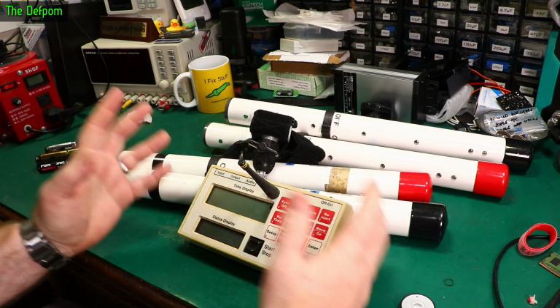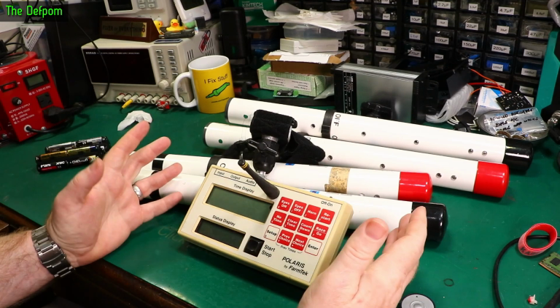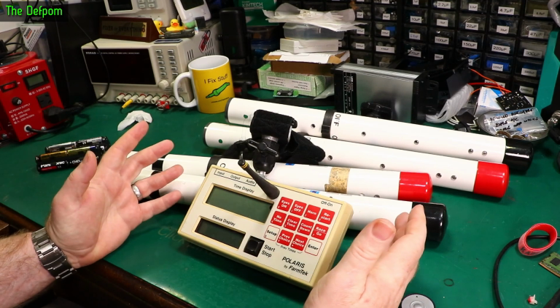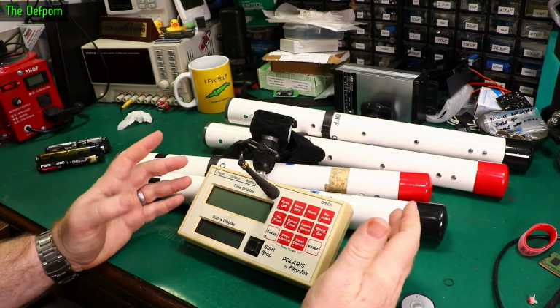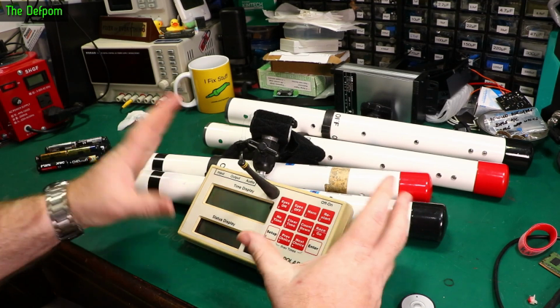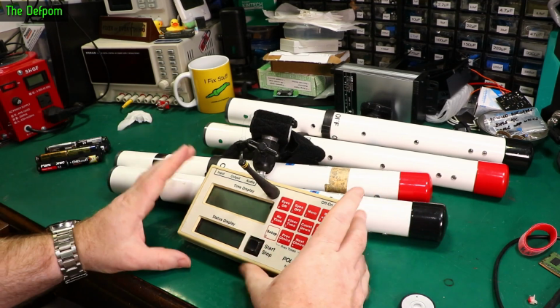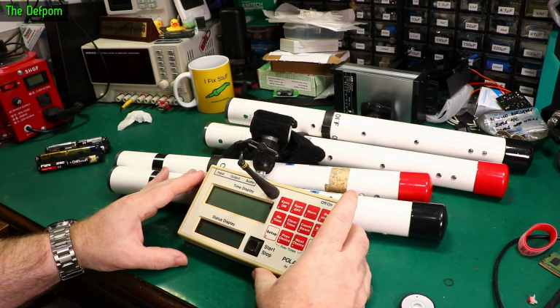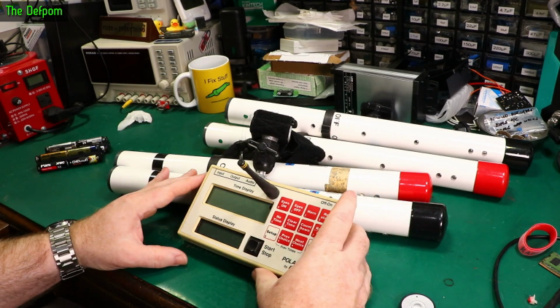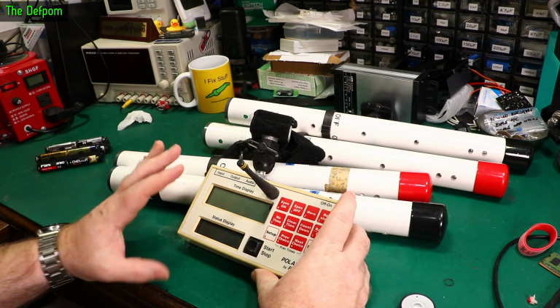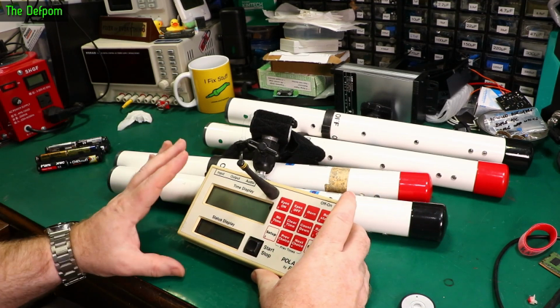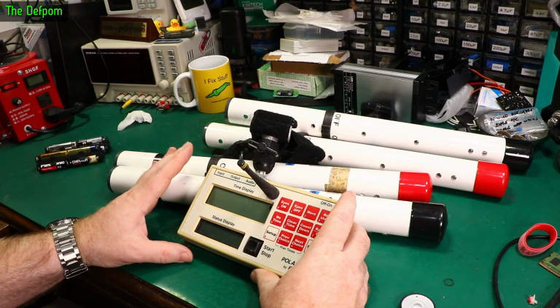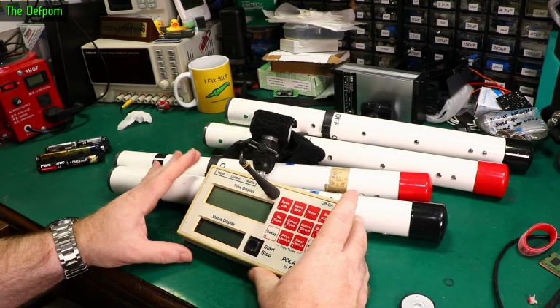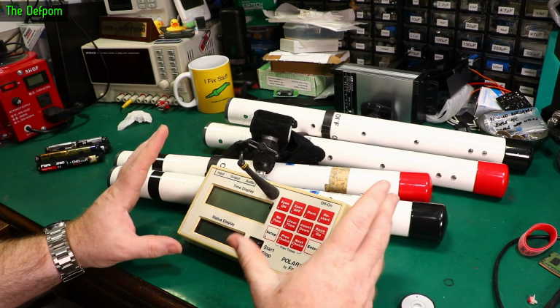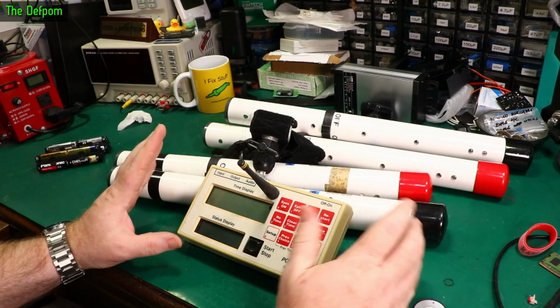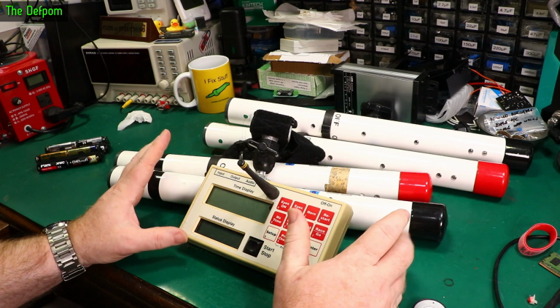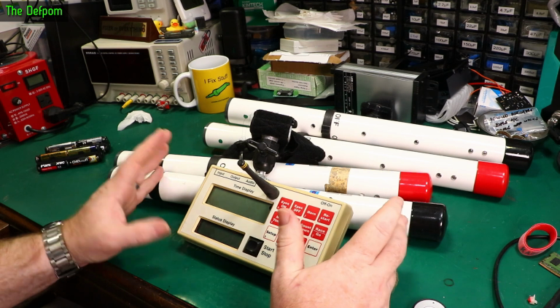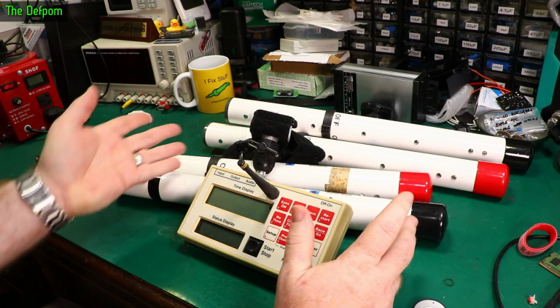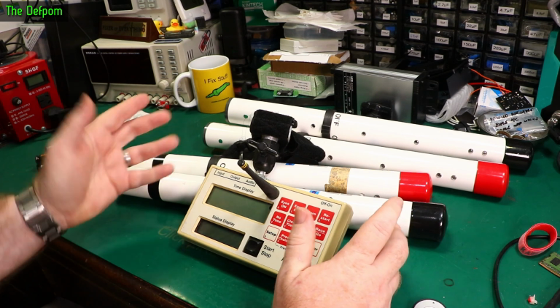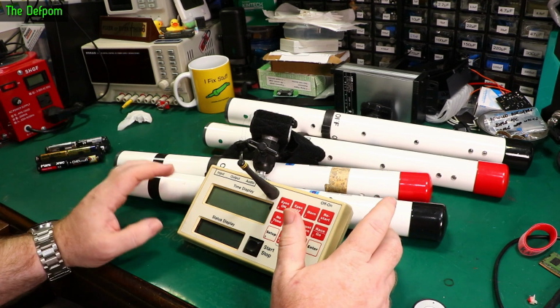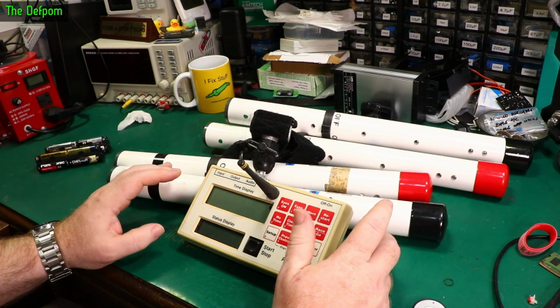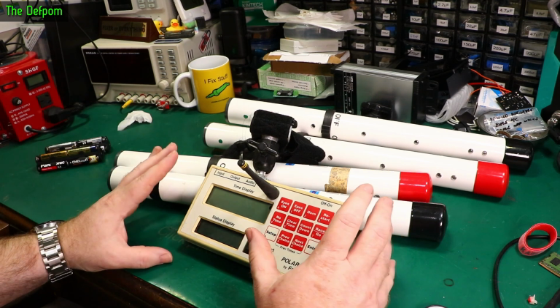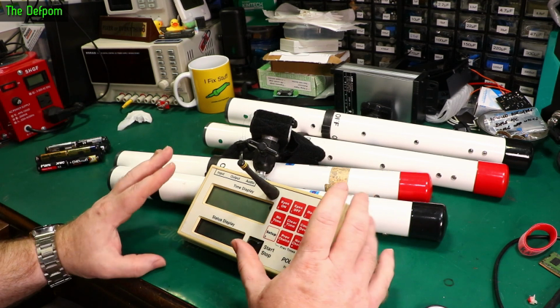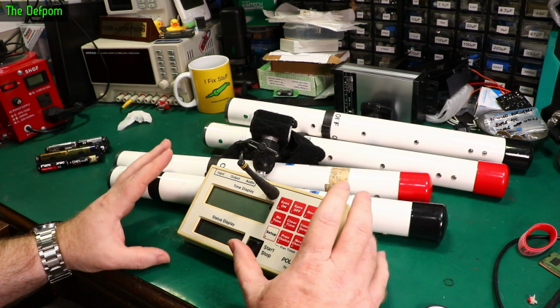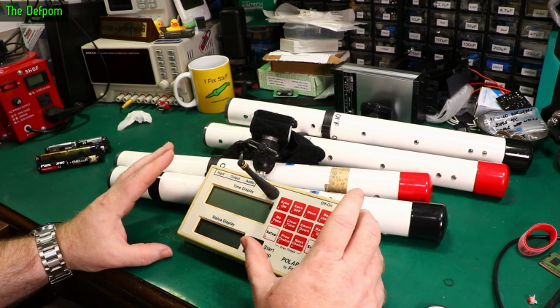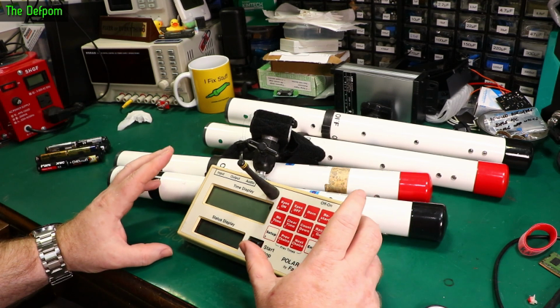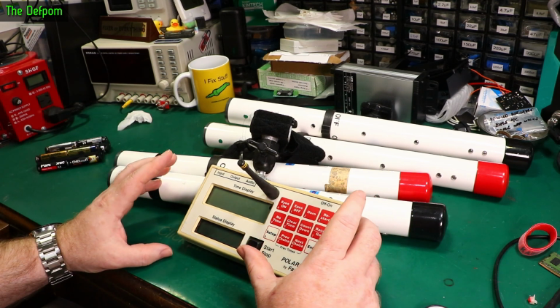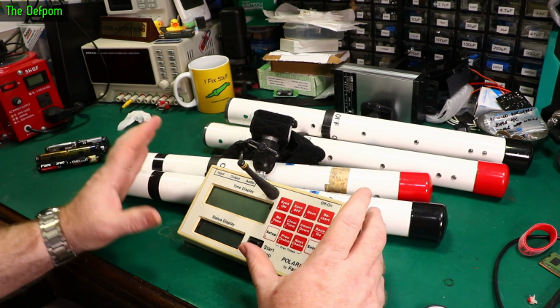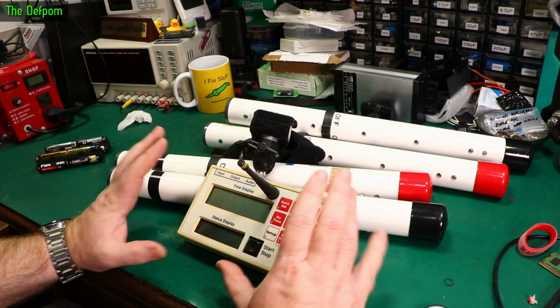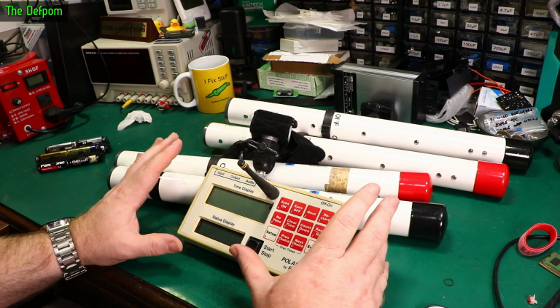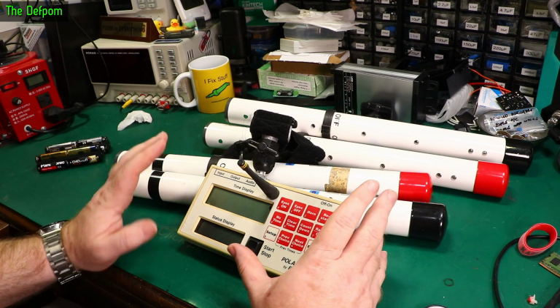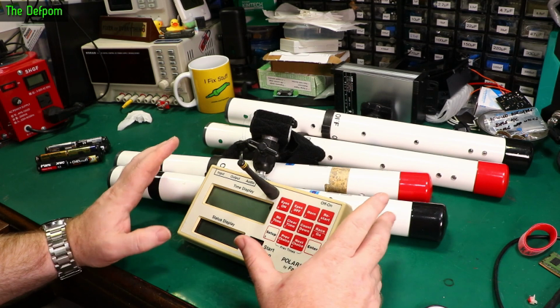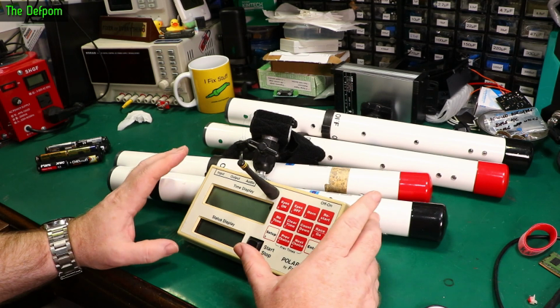I've been asked to look at this electronic timer system. Apparently it doesn't work. This is a really old unit — I've had this one for years and years. It's one of the early ones that came to the country apparently. It would be the original design.